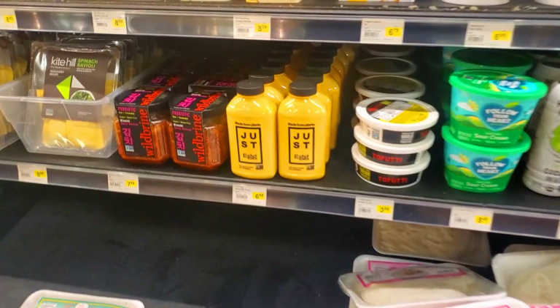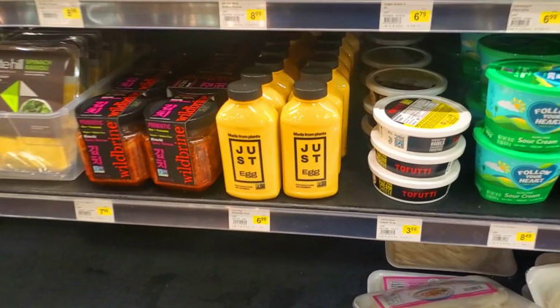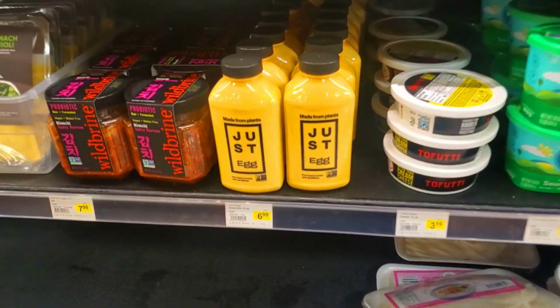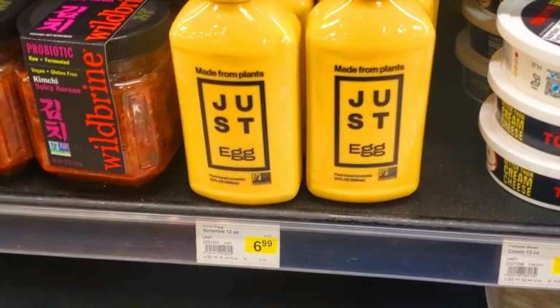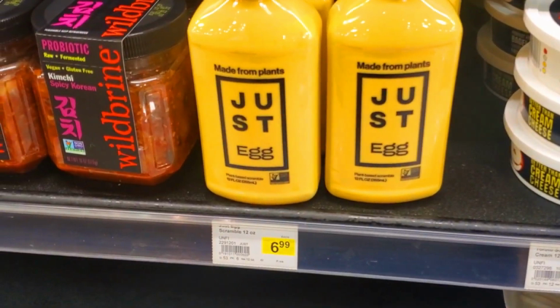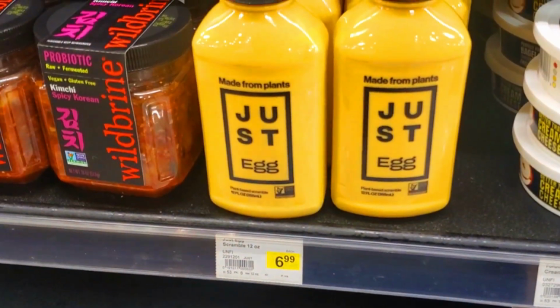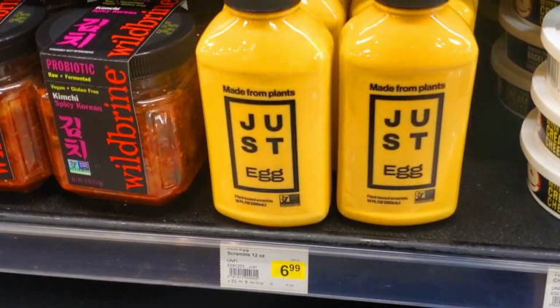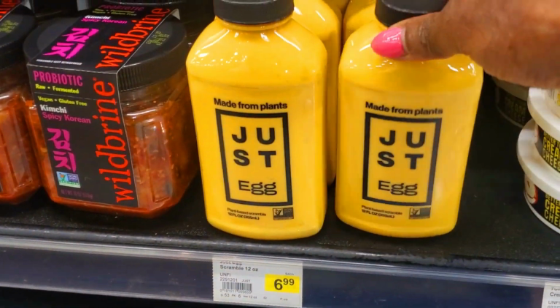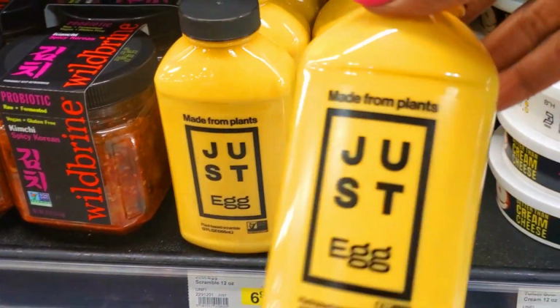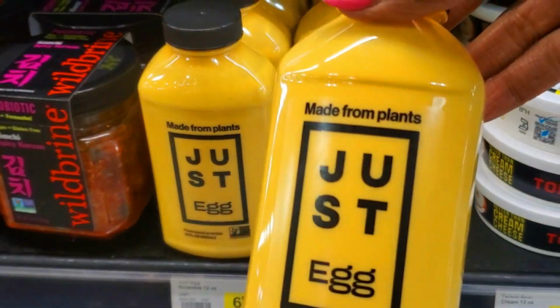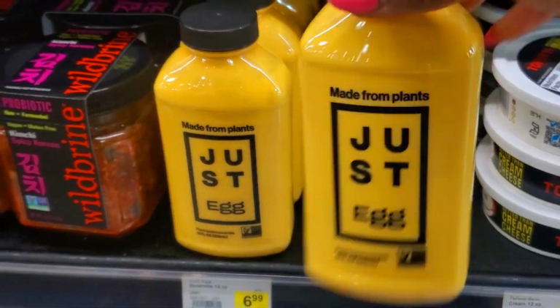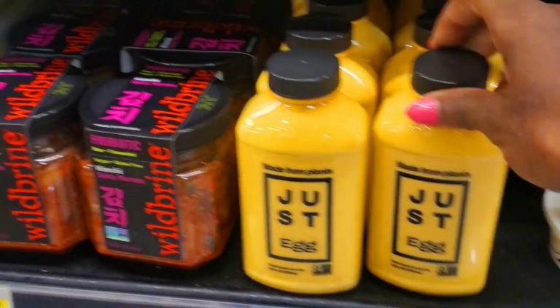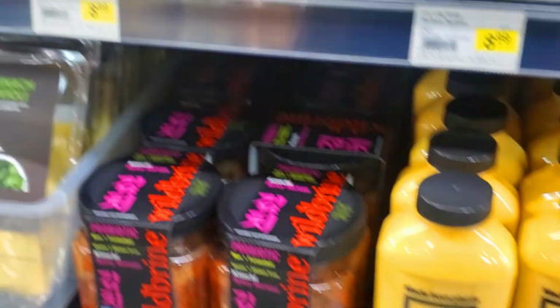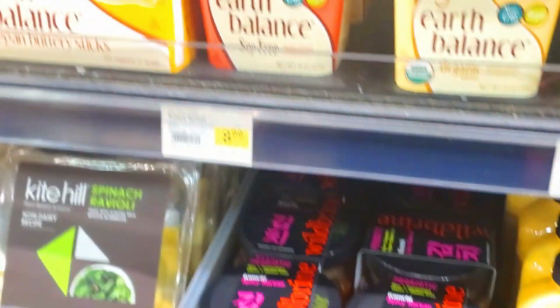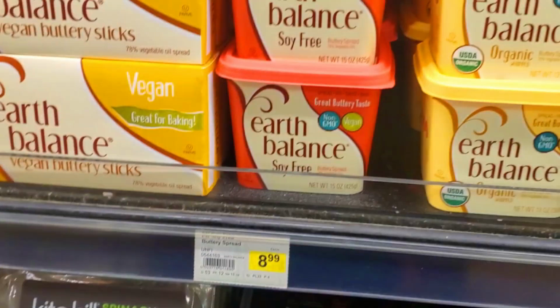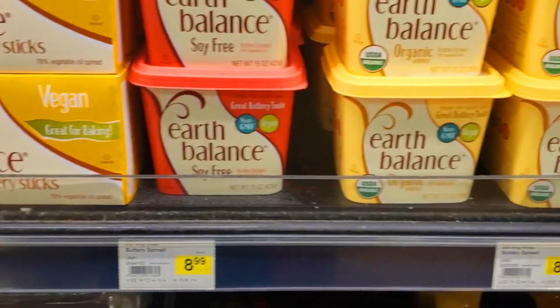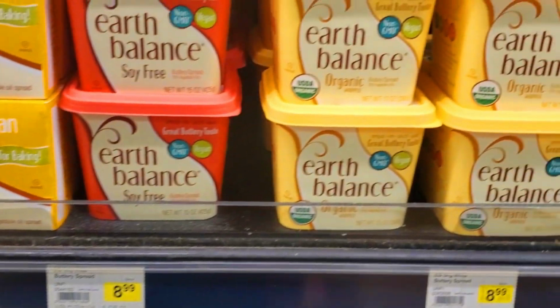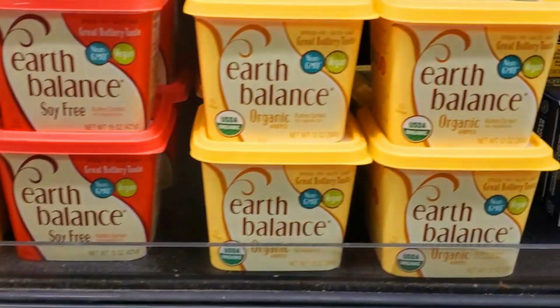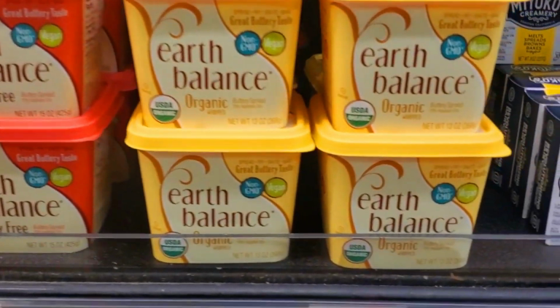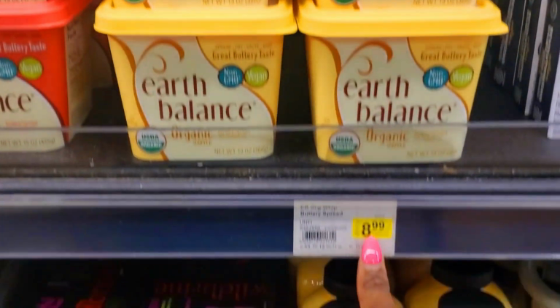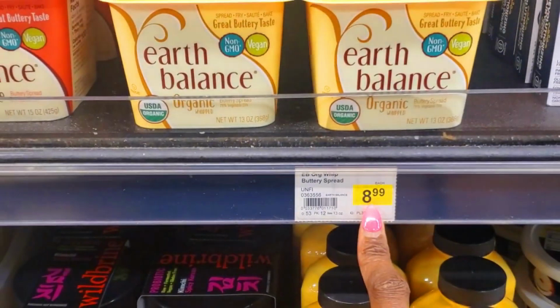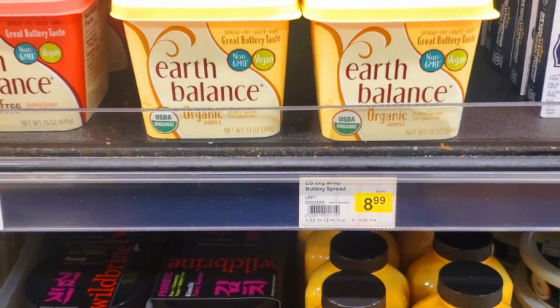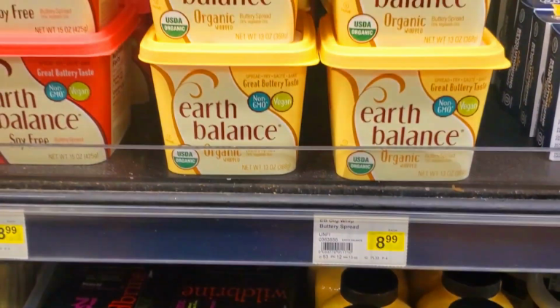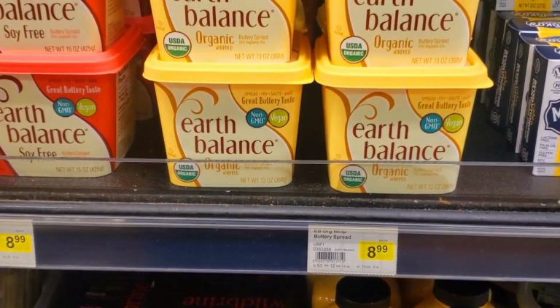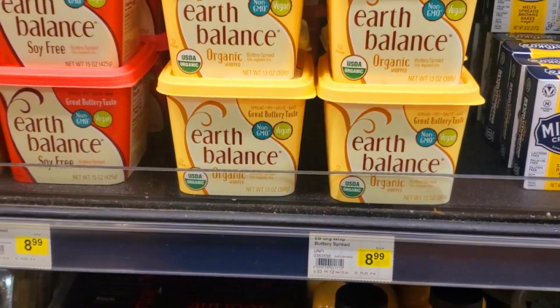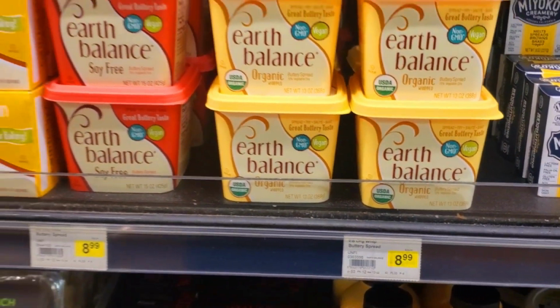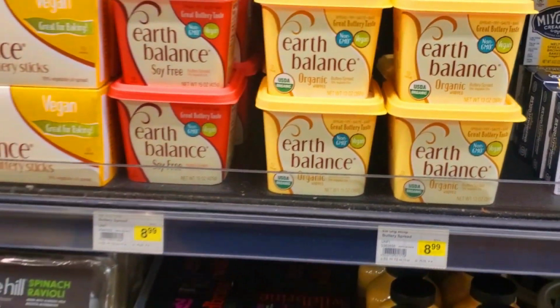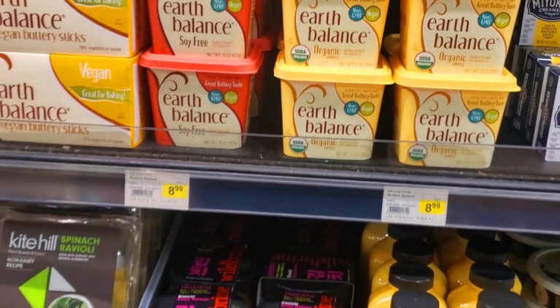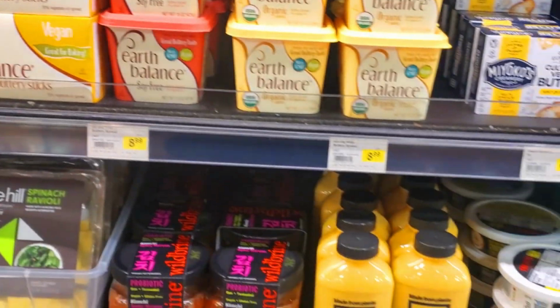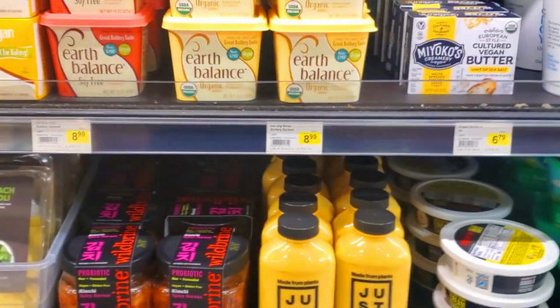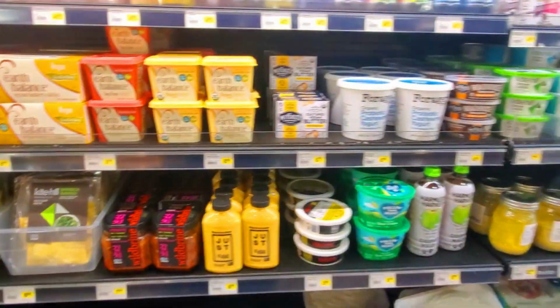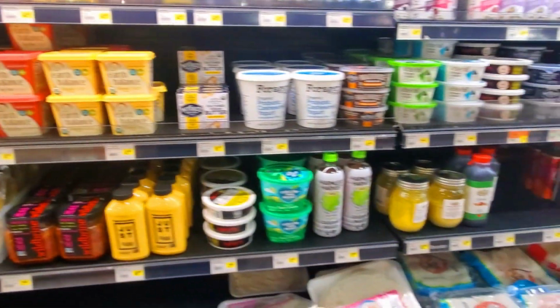This Just Egg is going crazy — $6.99, are you kidding me? Yeah, this farmer's market is way more expensive. $8.99 for vegan butter? You can literally get that for $4.99 at Trader Joe's. Y'all are going crazy over here. I'm out.